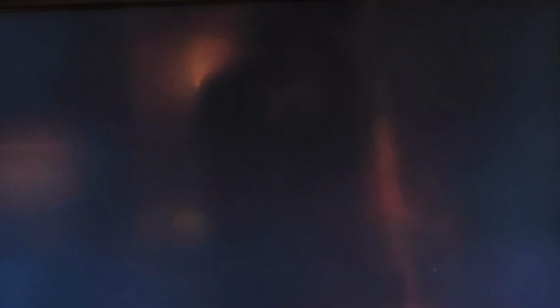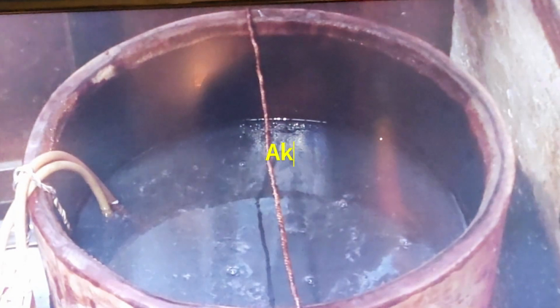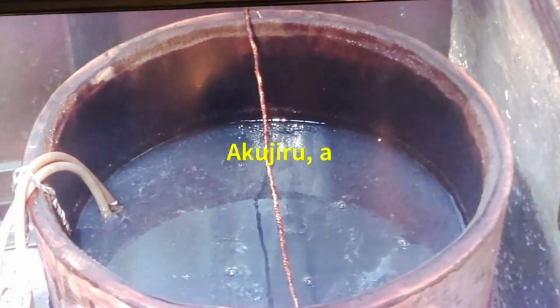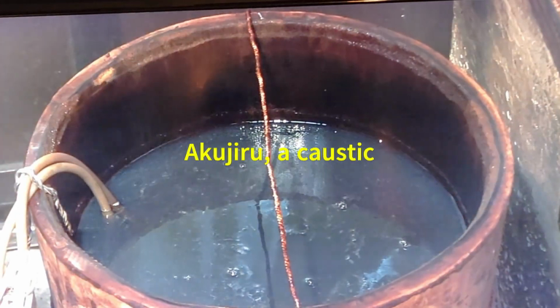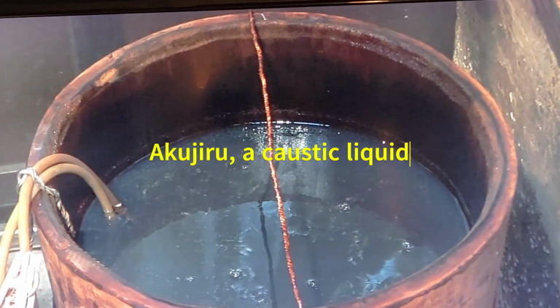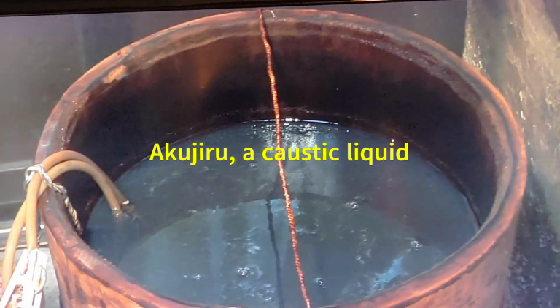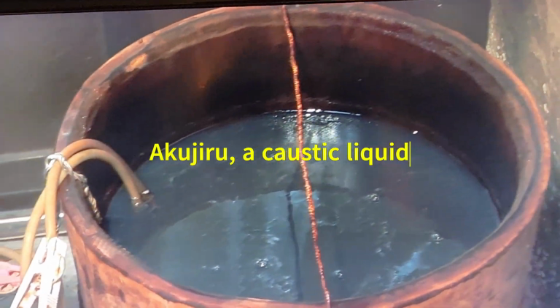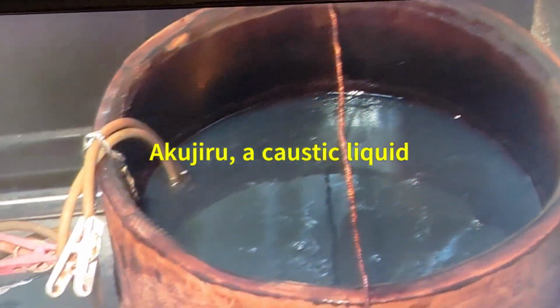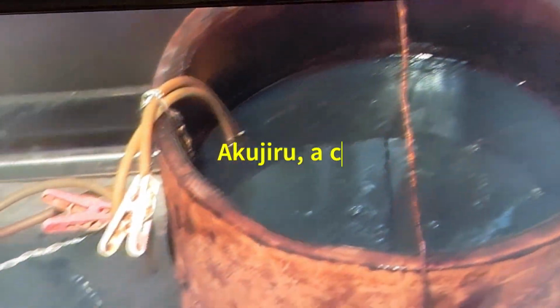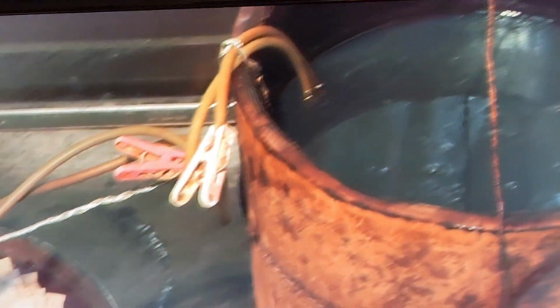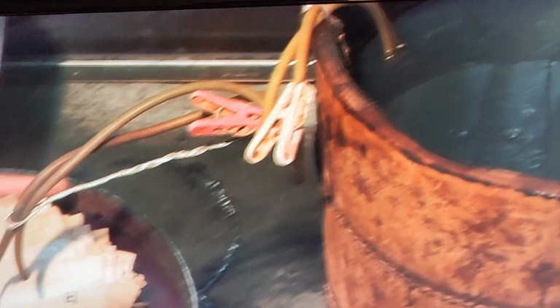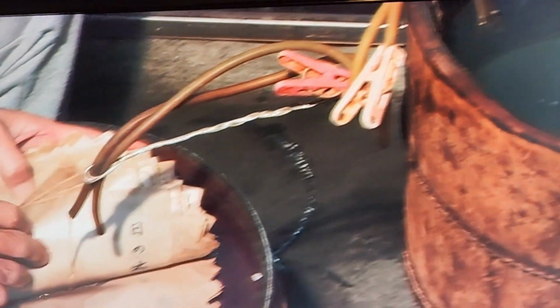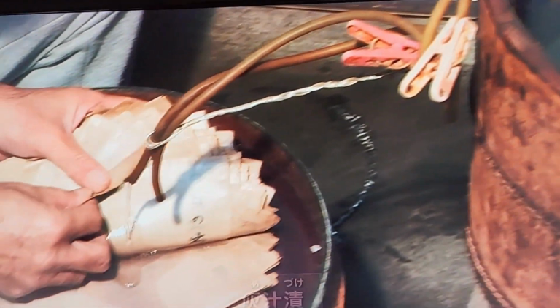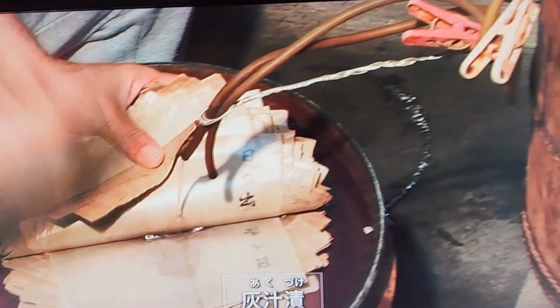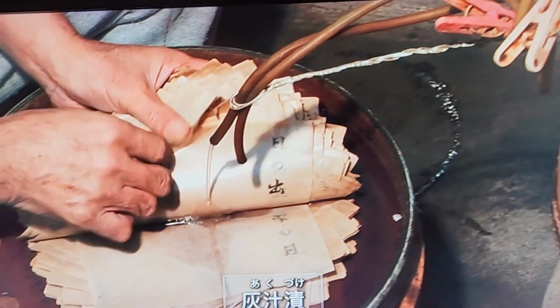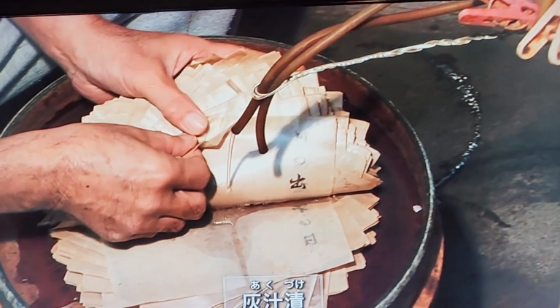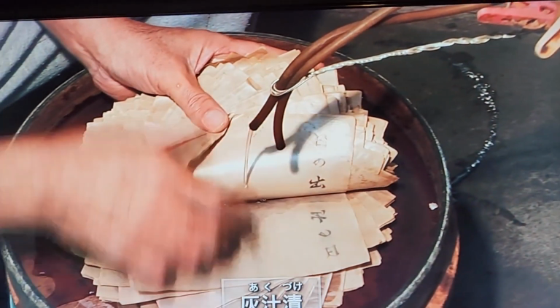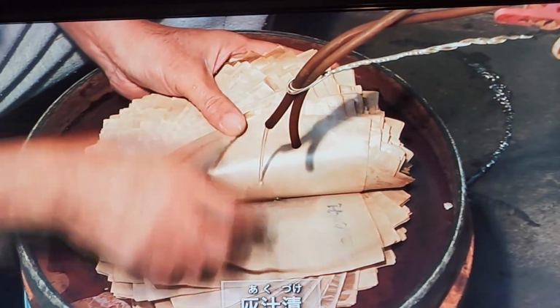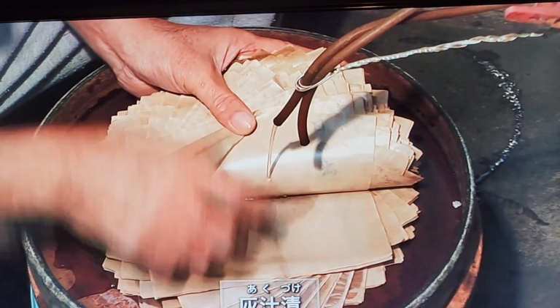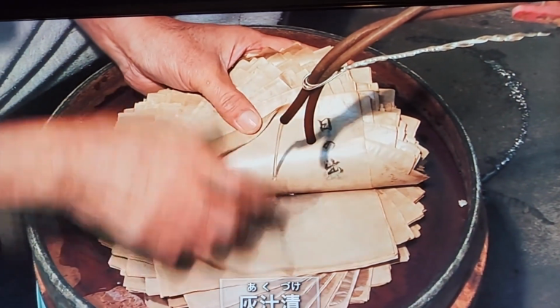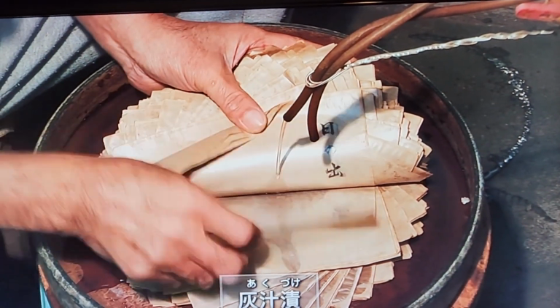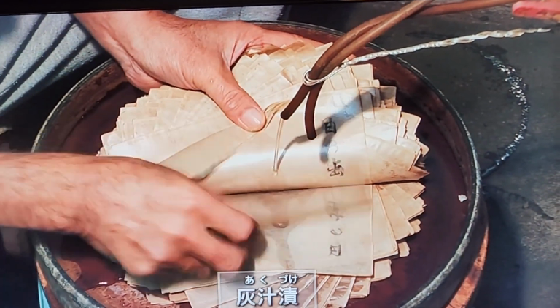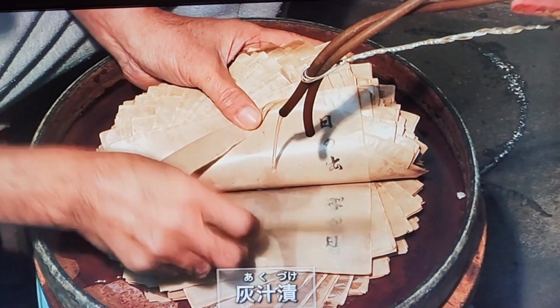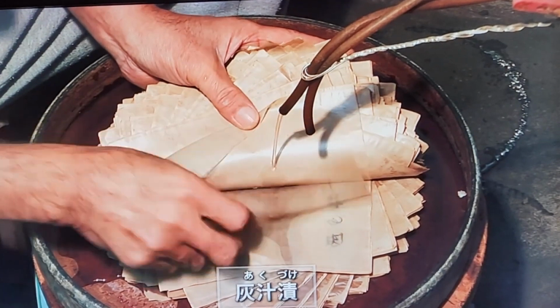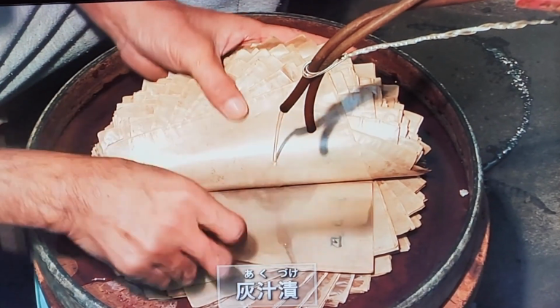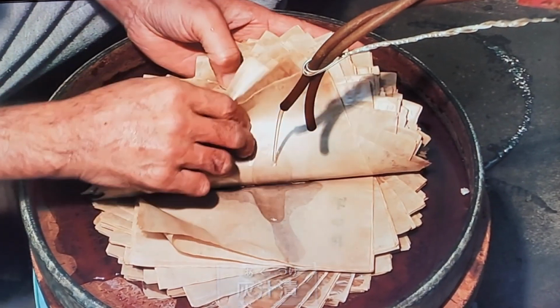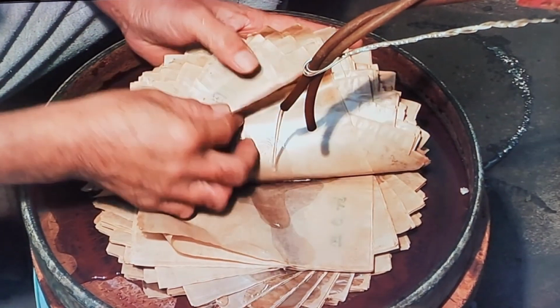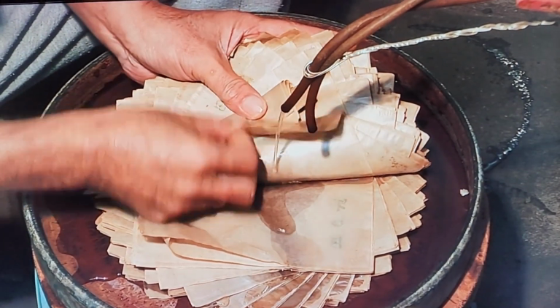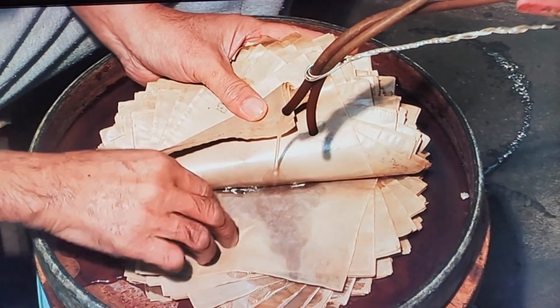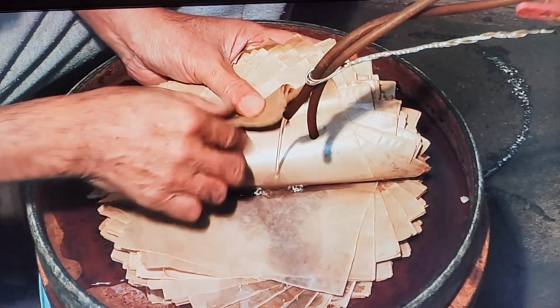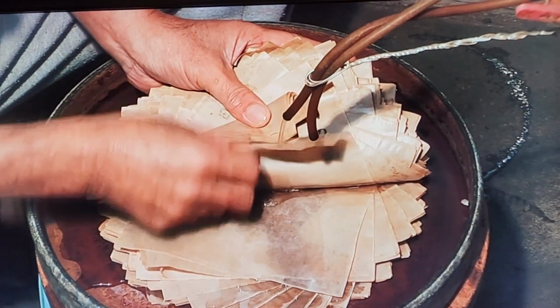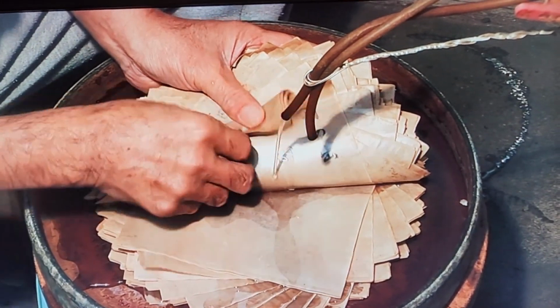In Kanazawa, artisans enhance traditional handmade washi to create hakuachi paper. The washi is soaked in hakujiro, flattened, dried, and then stamped to make it smooth and strong.